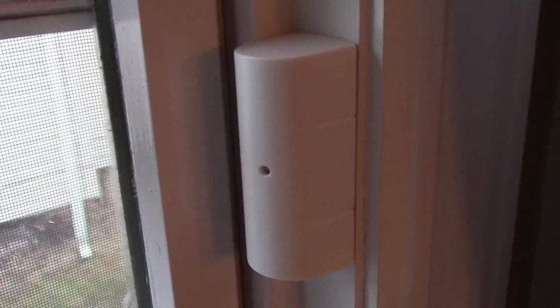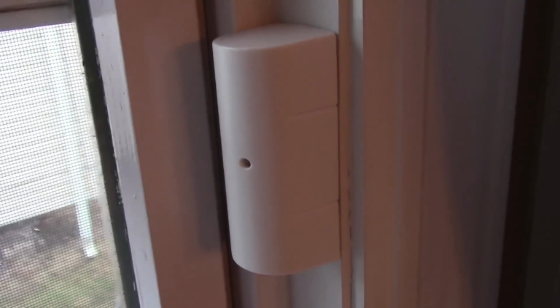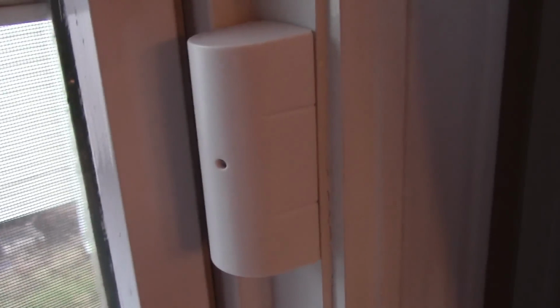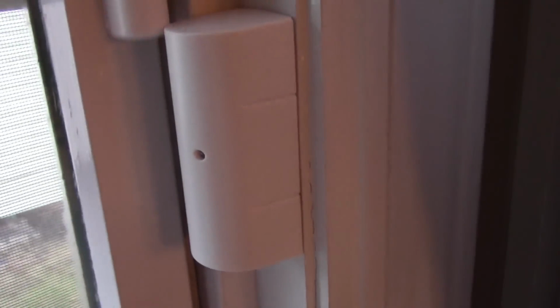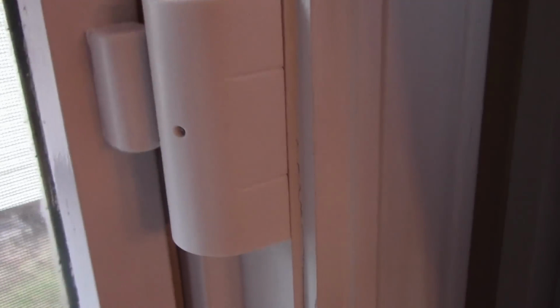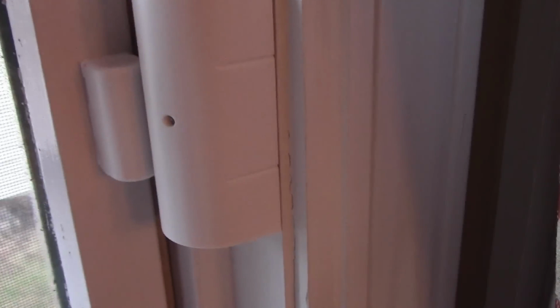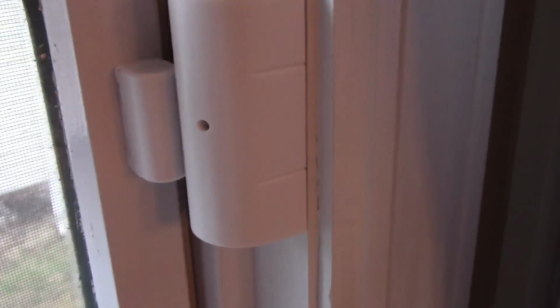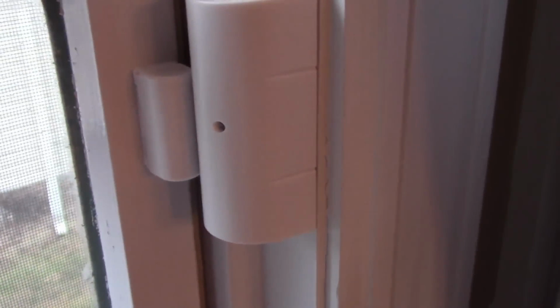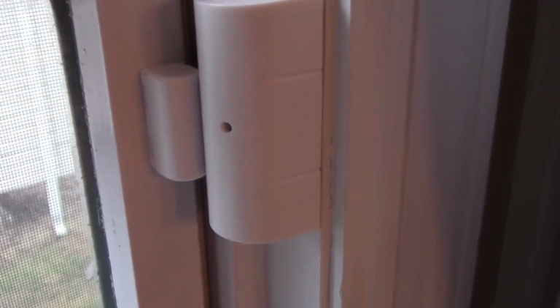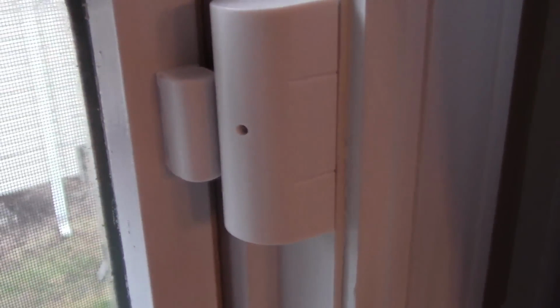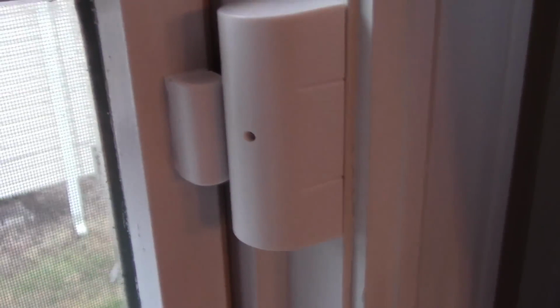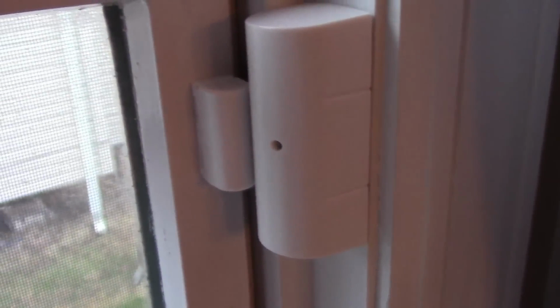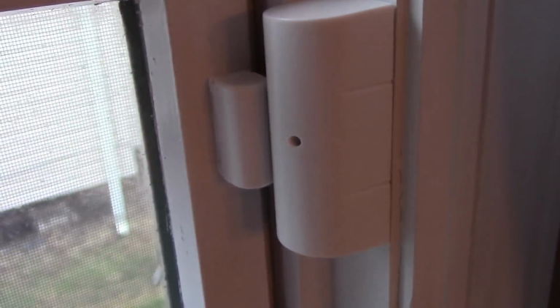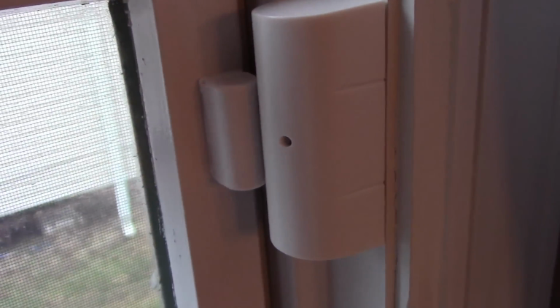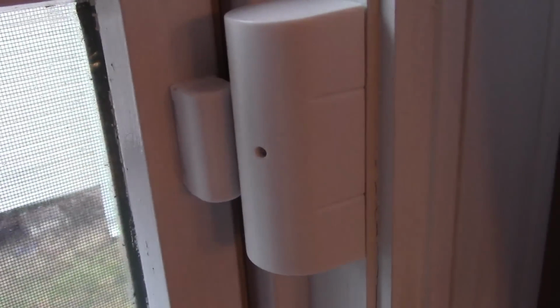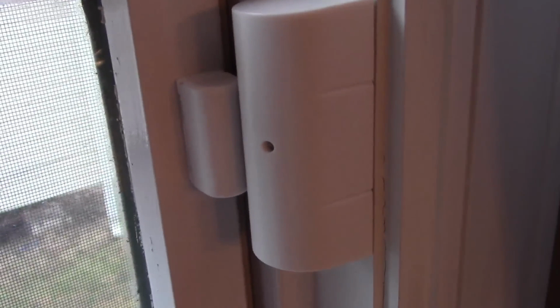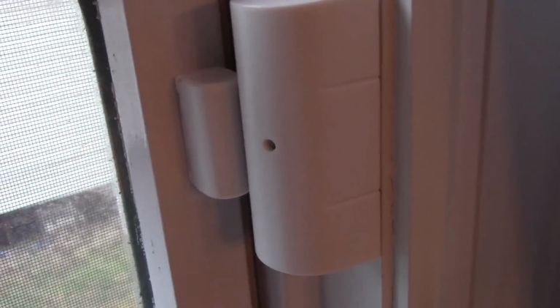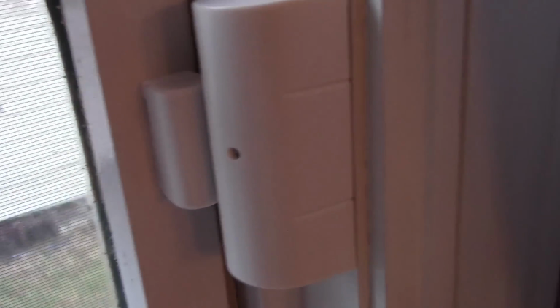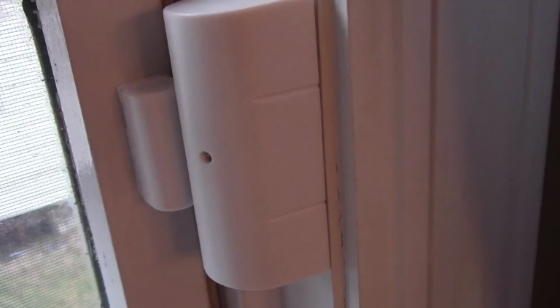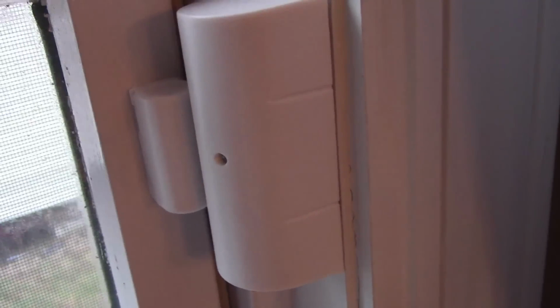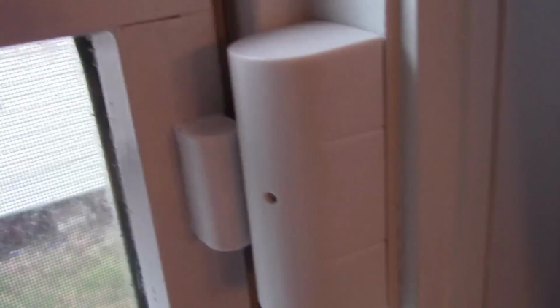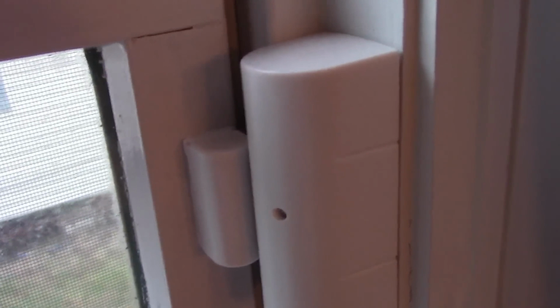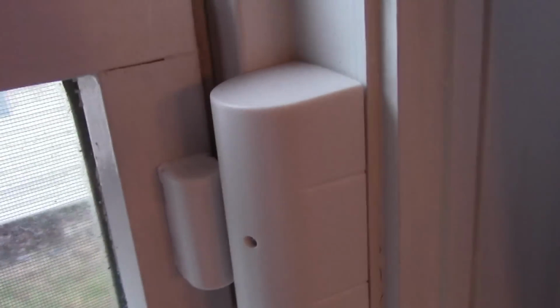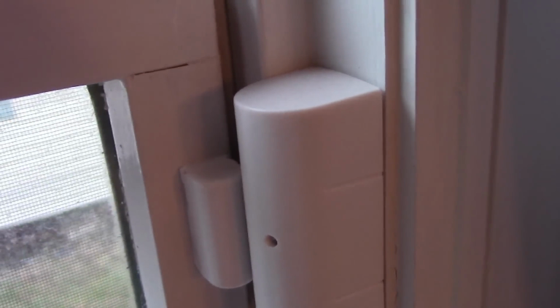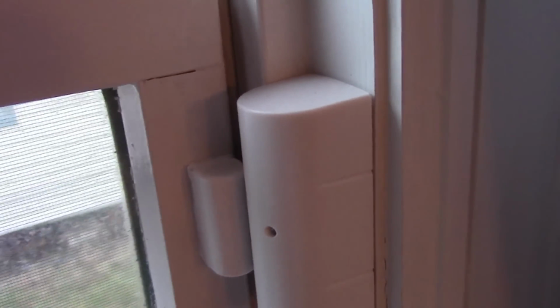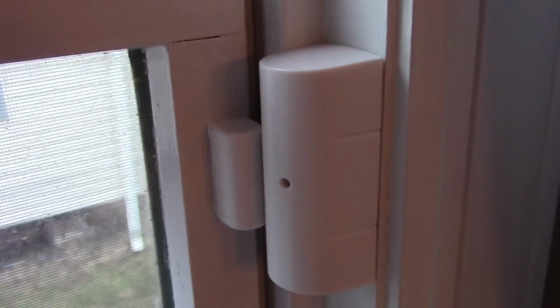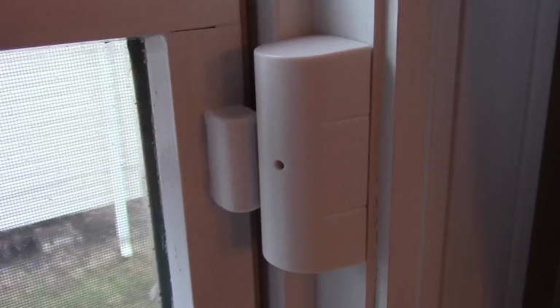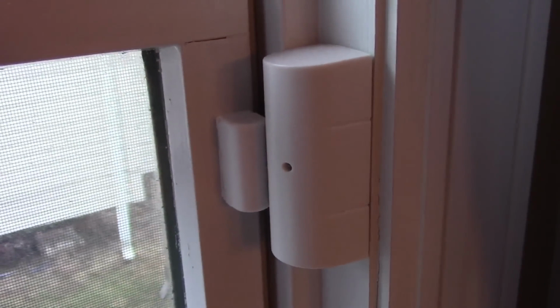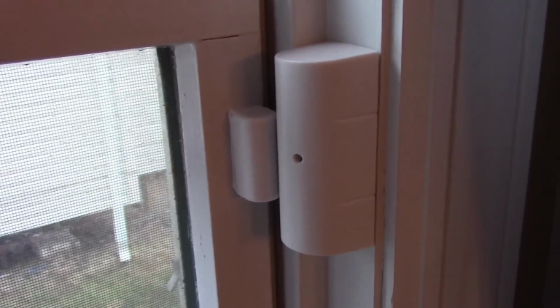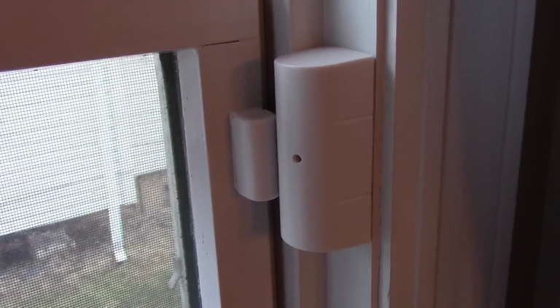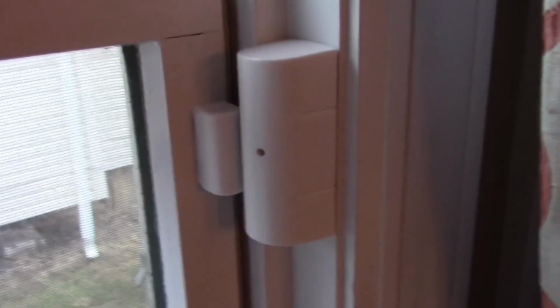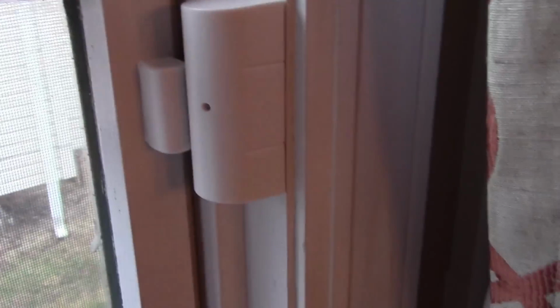When you close the window, and it blinks twice, that means the sensor has reconnected again. You can also hear the chime in the background going off as well.